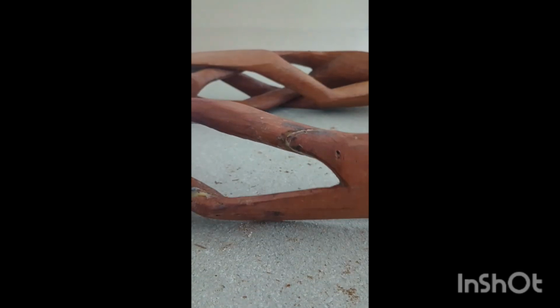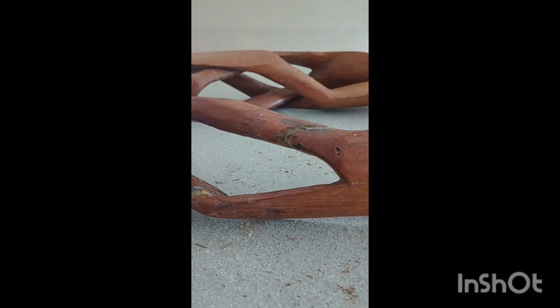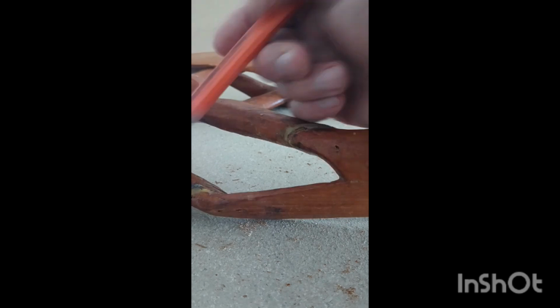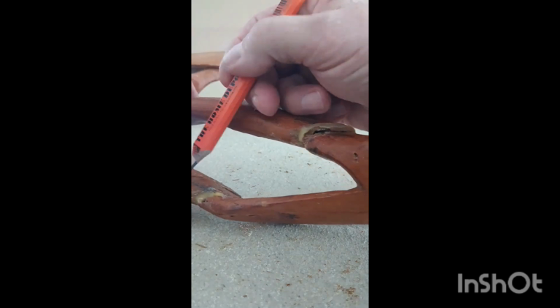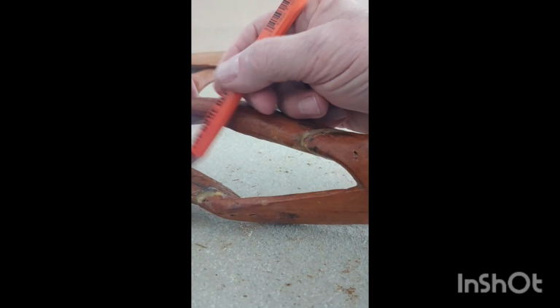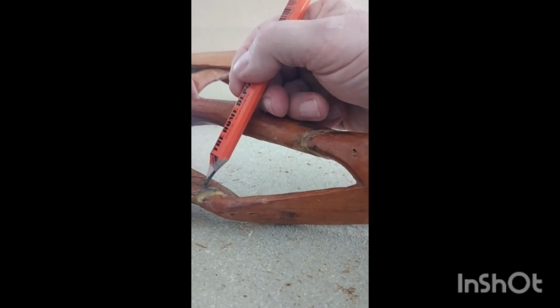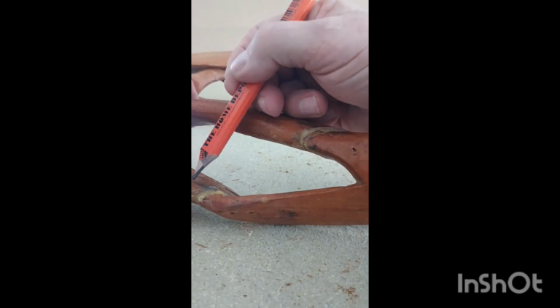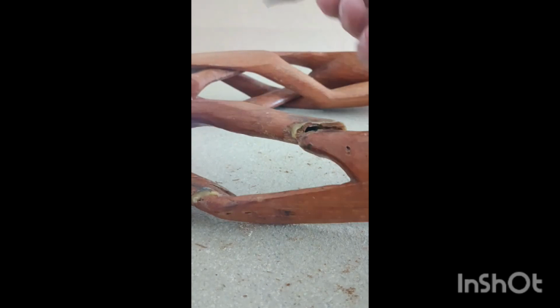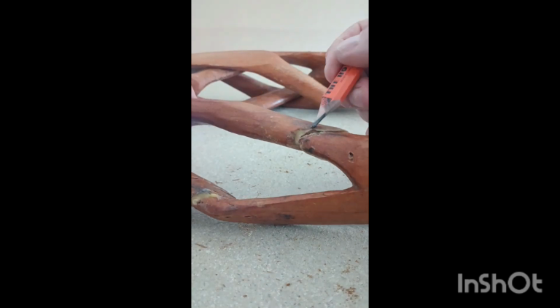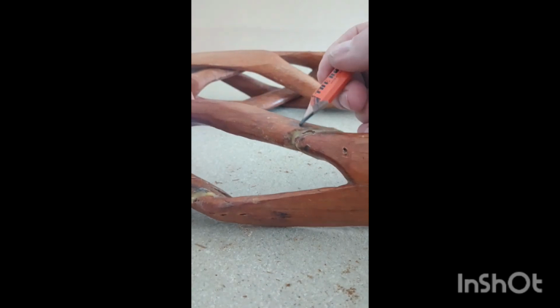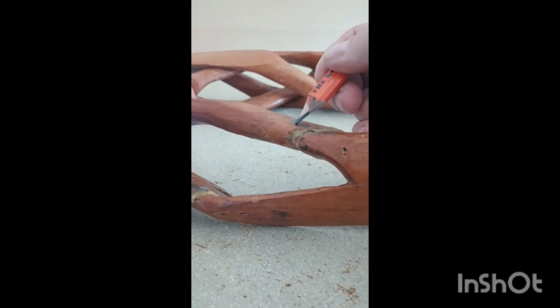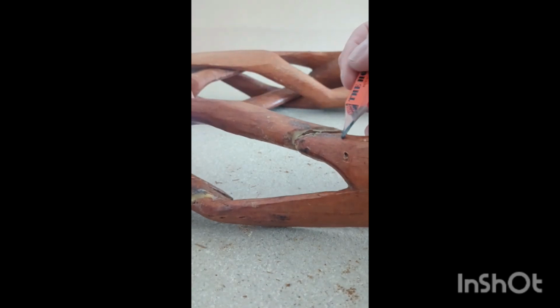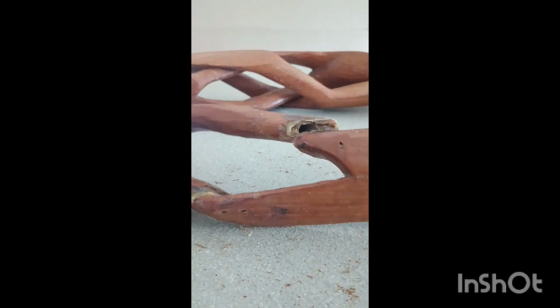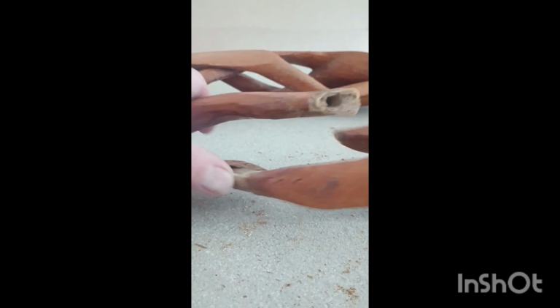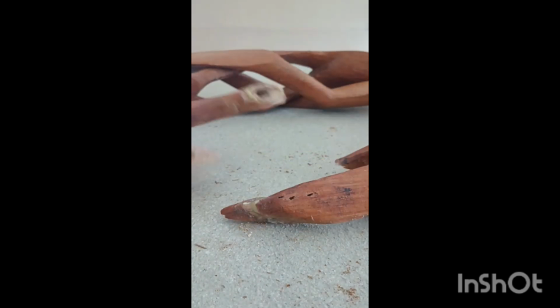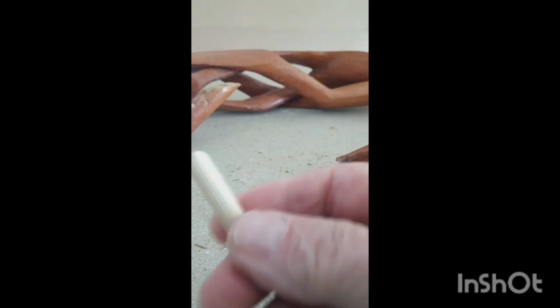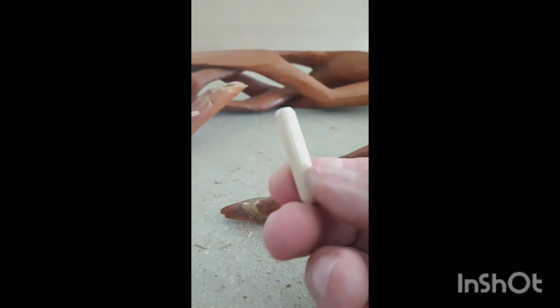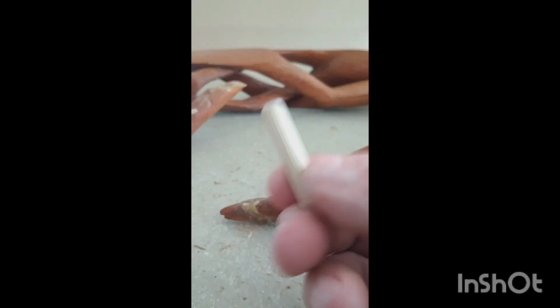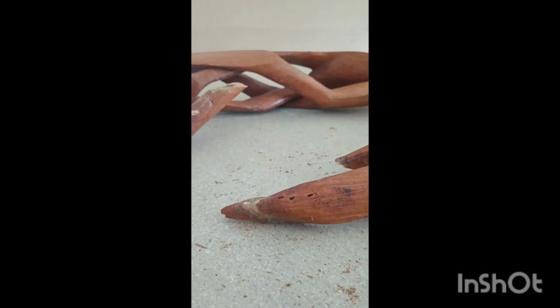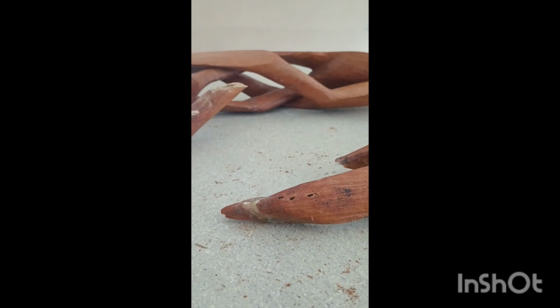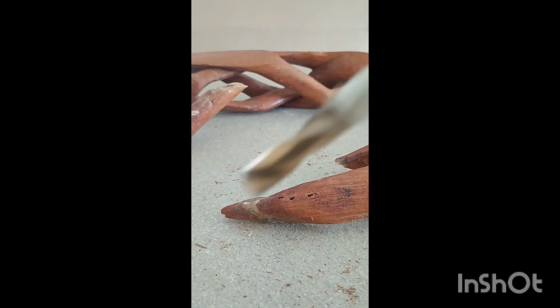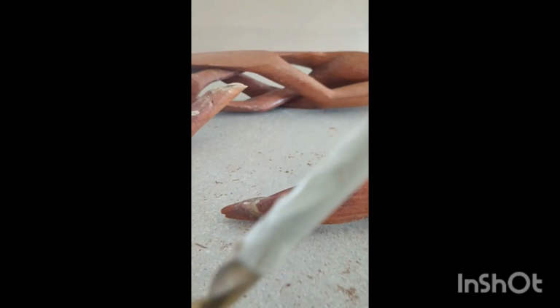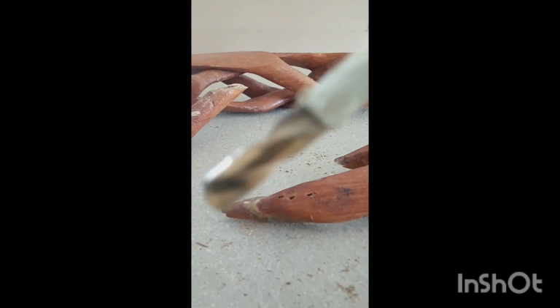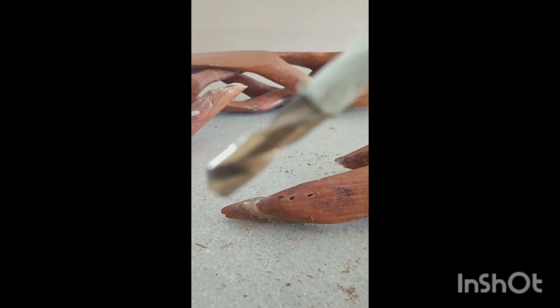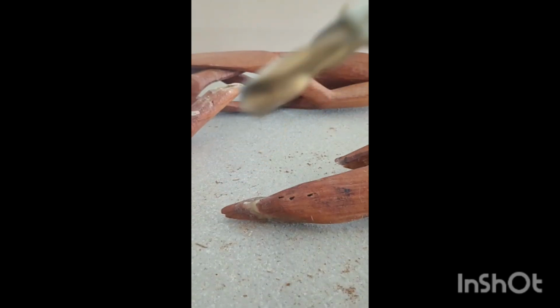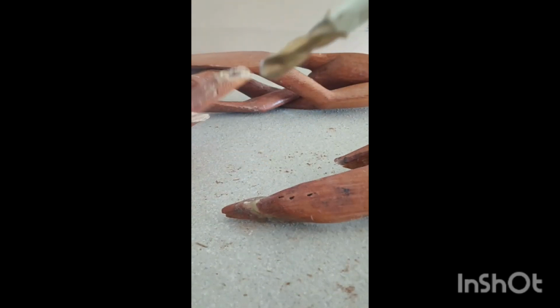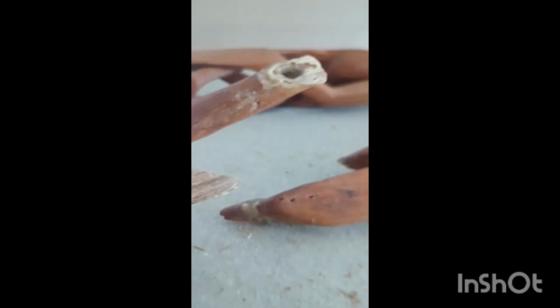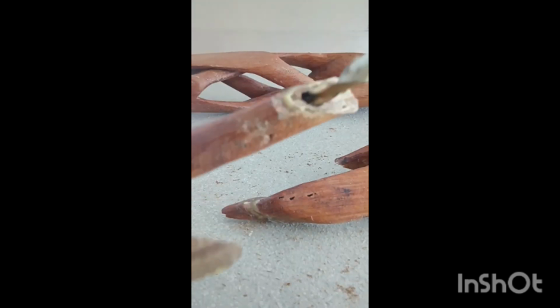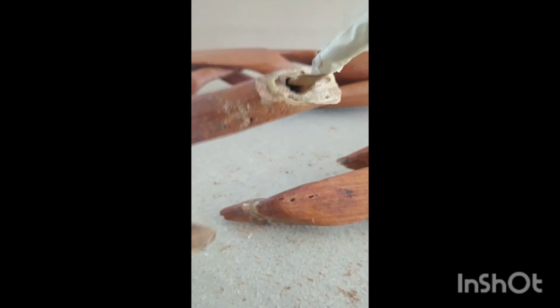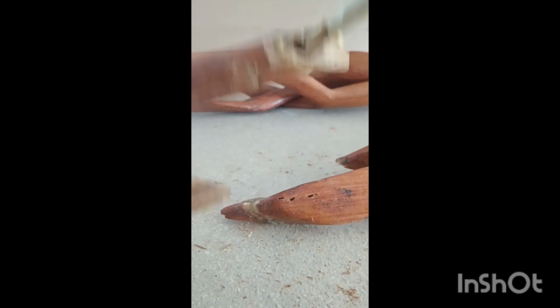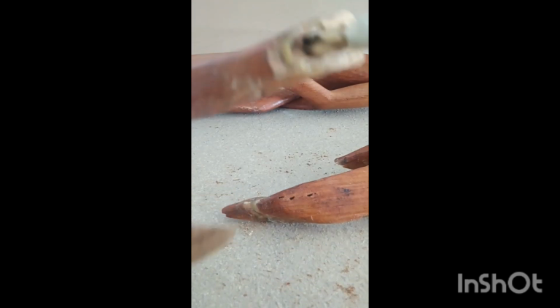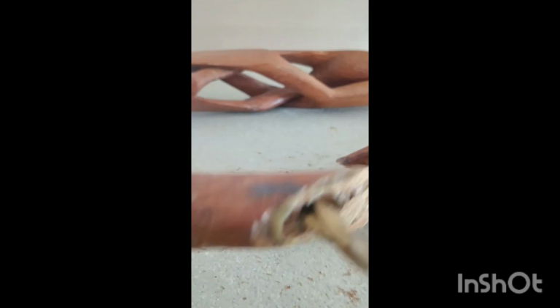So we take our table legs, we mark the lines across the two points so we know where to drill. Another straight line. 5/16ths dowels, so we take a 5/16ths bit, mark it with a piece of tape. Drill the hole, same thing here, straight in, add the line.